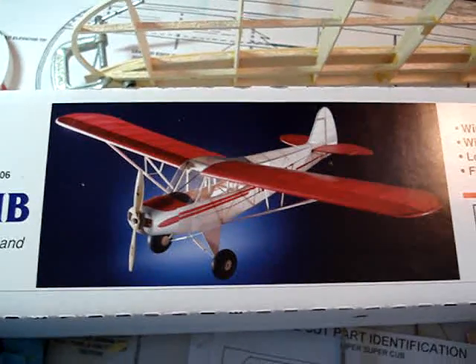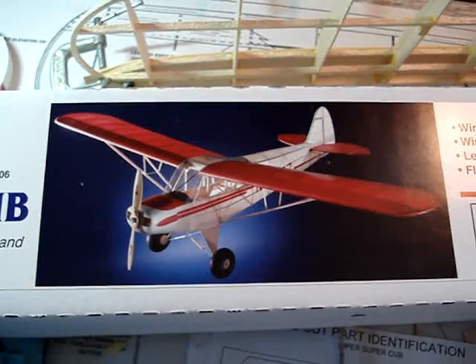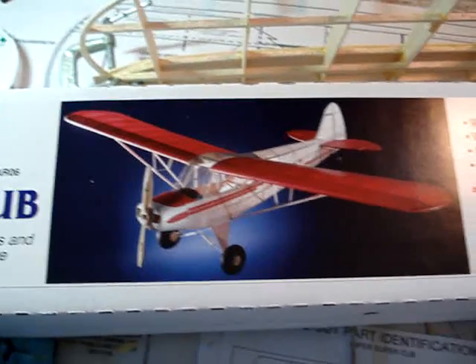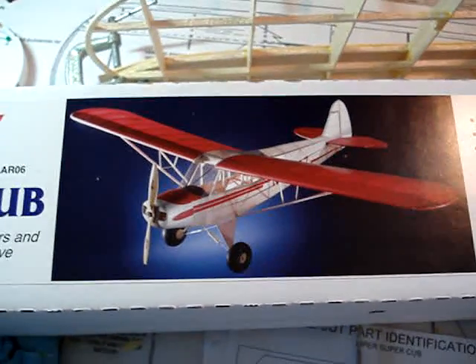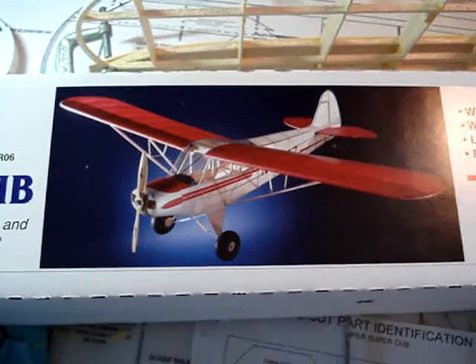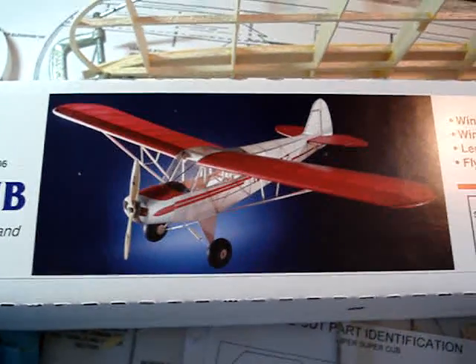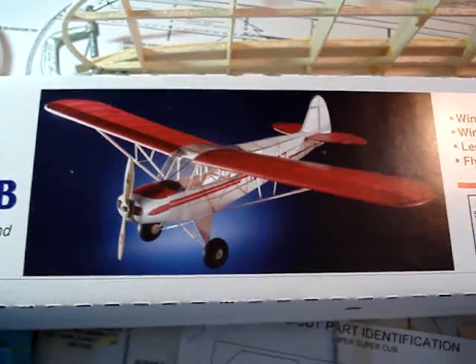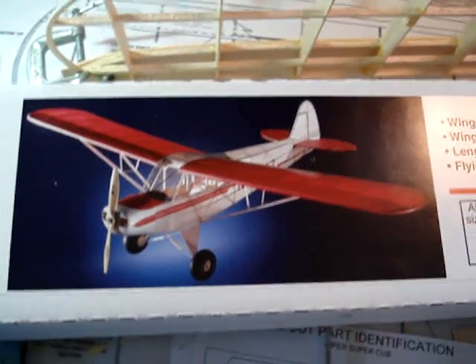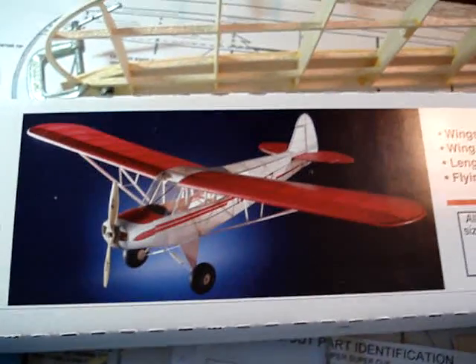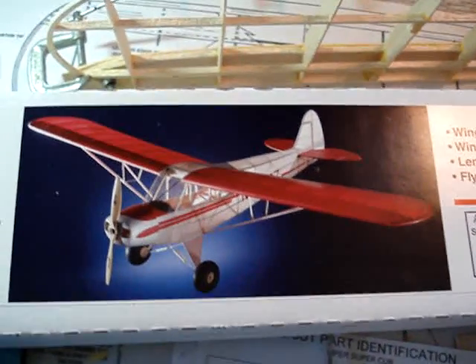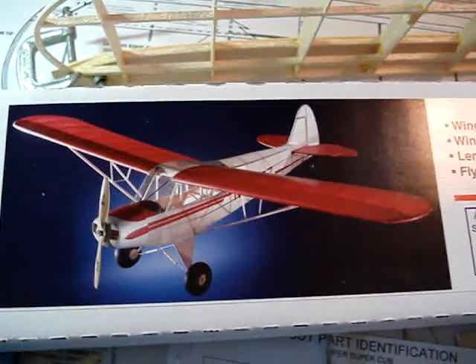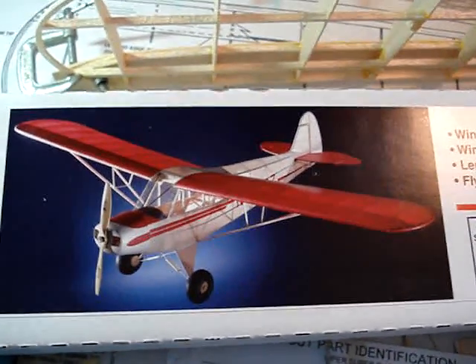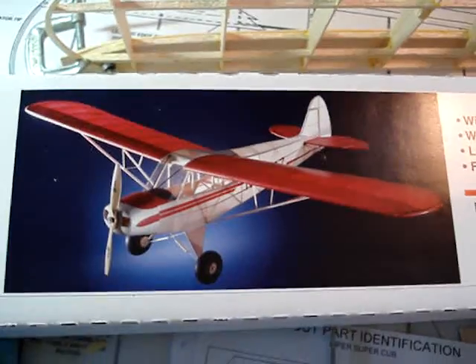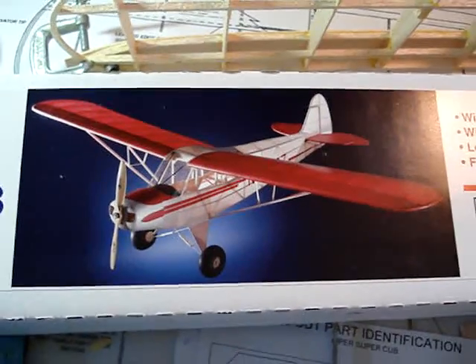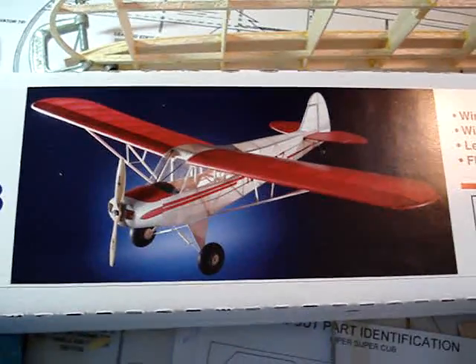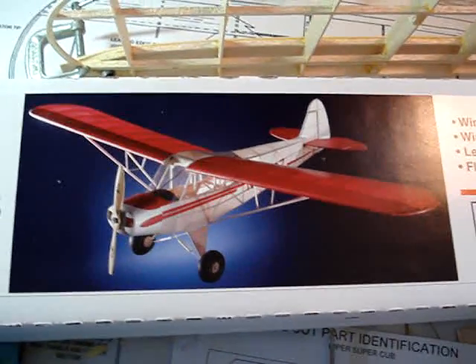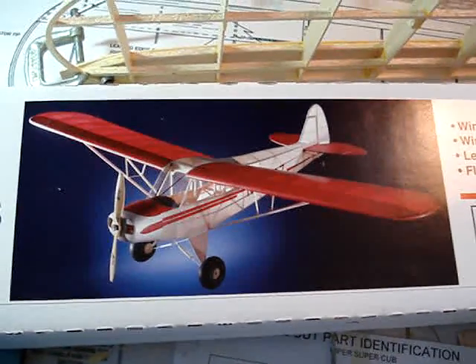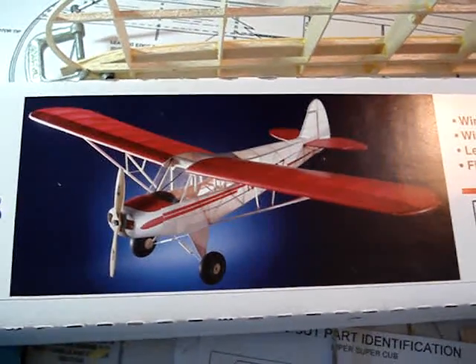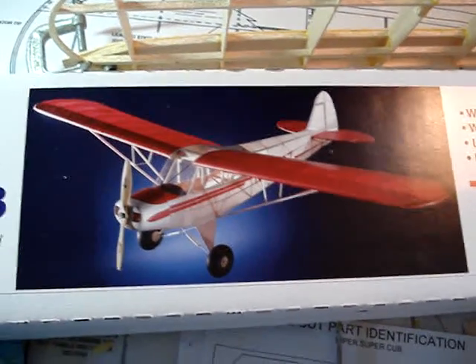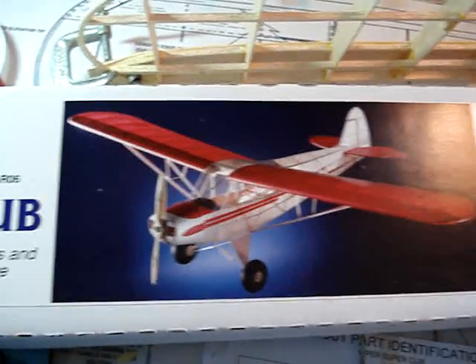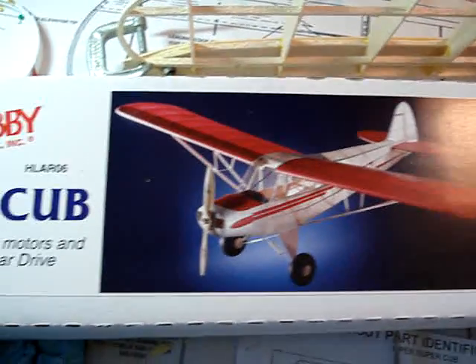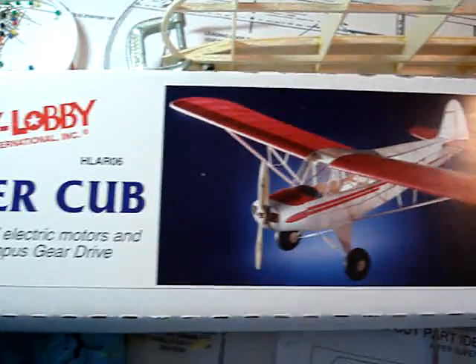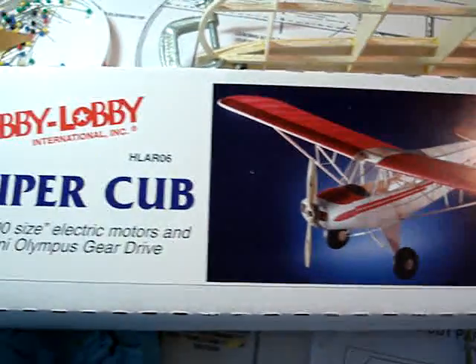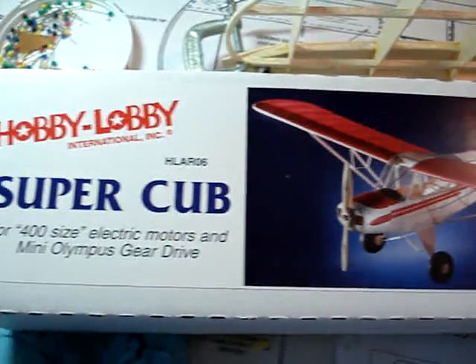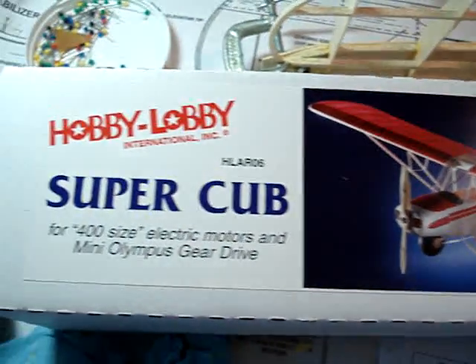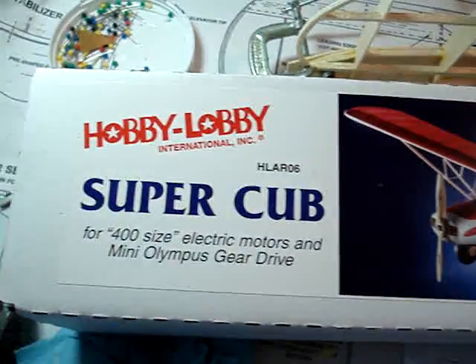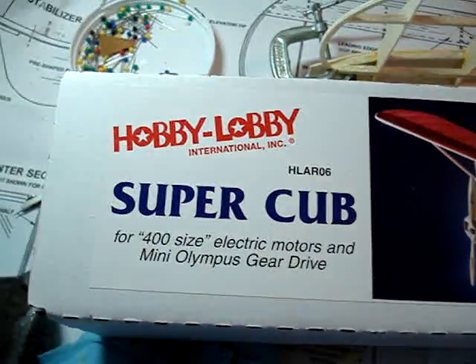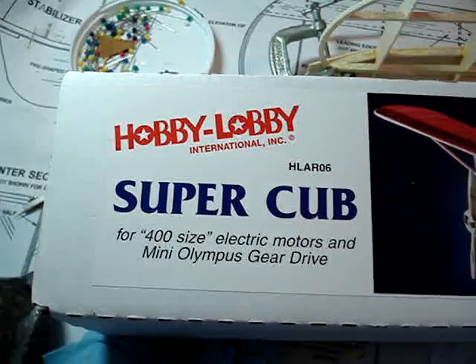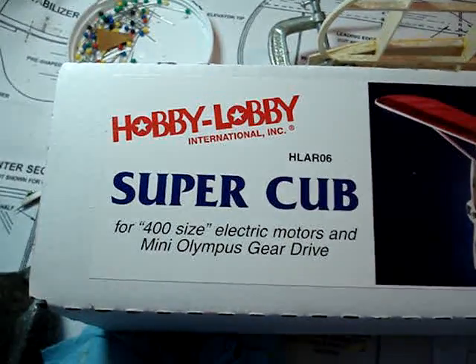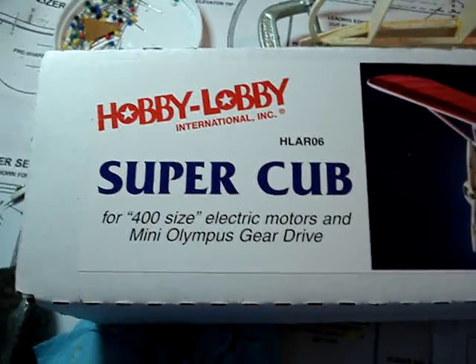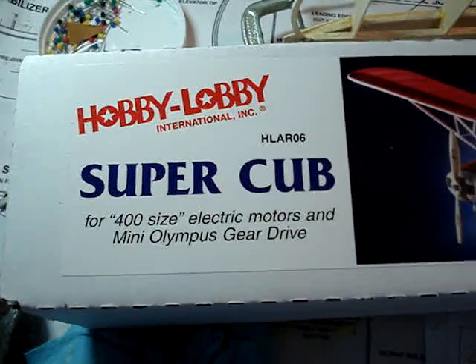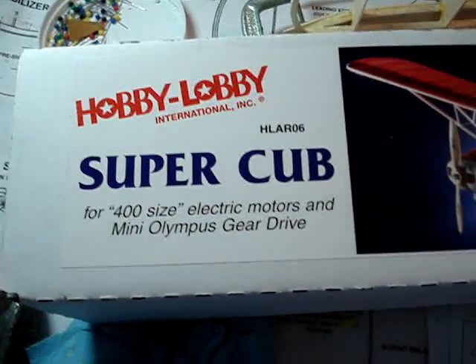Here we go. Part 2, Super Cub. Hobby Lobby Super Cub.